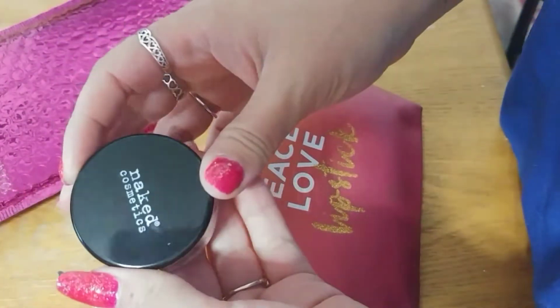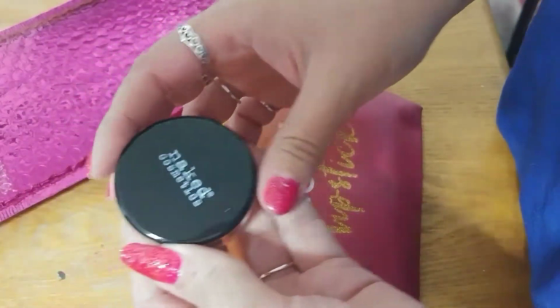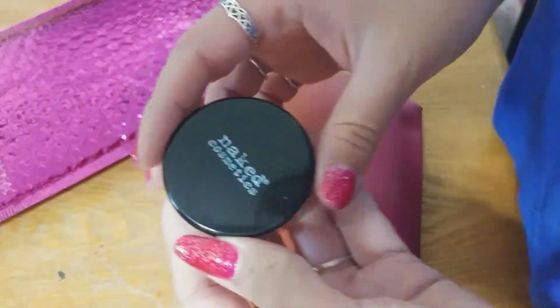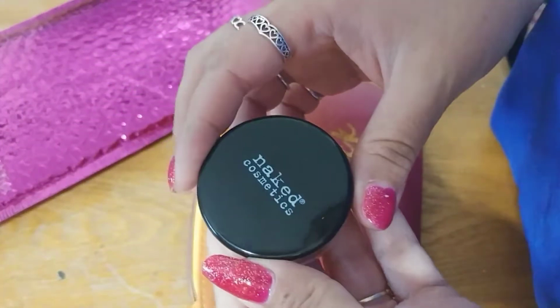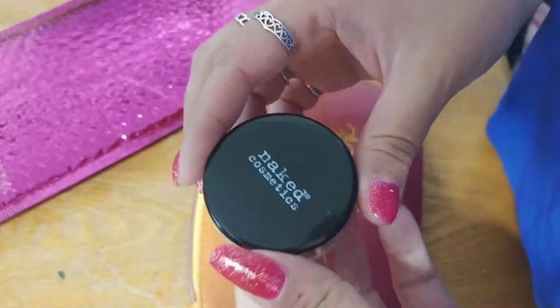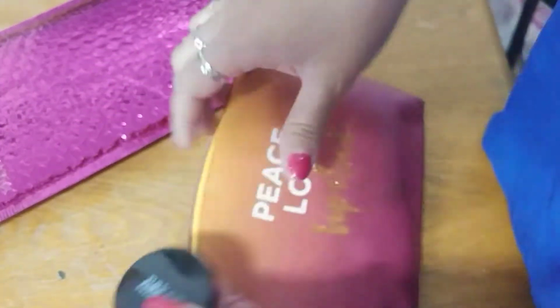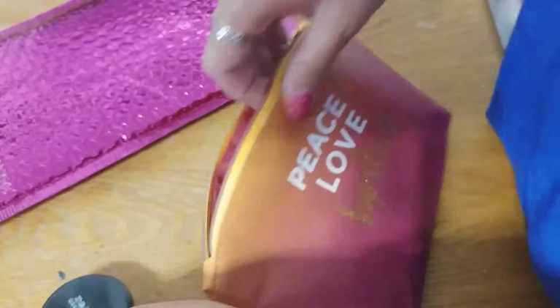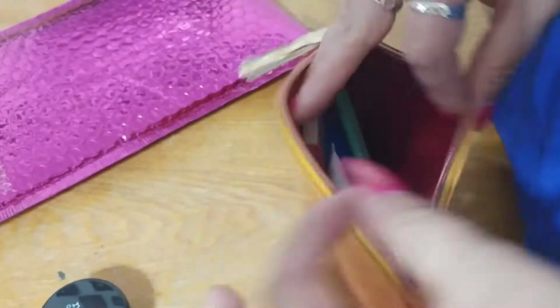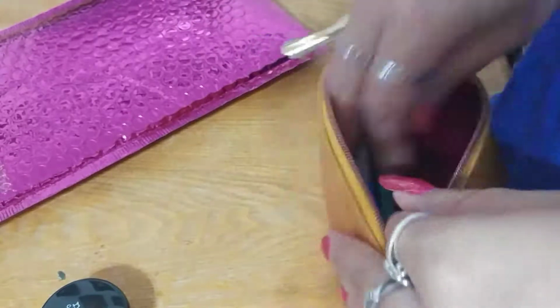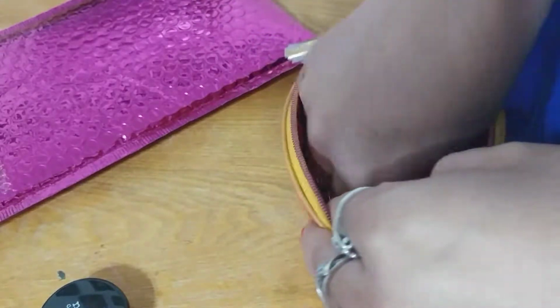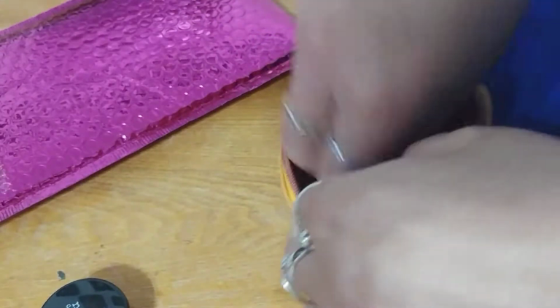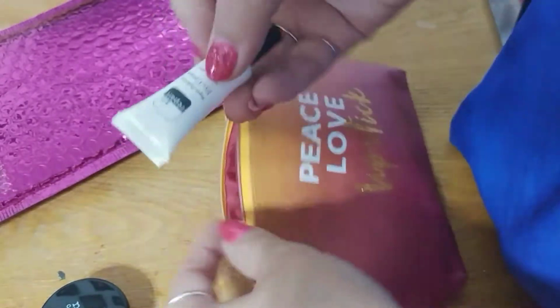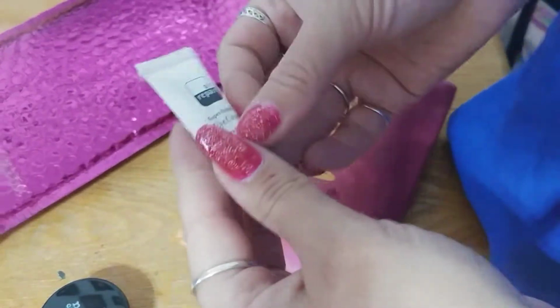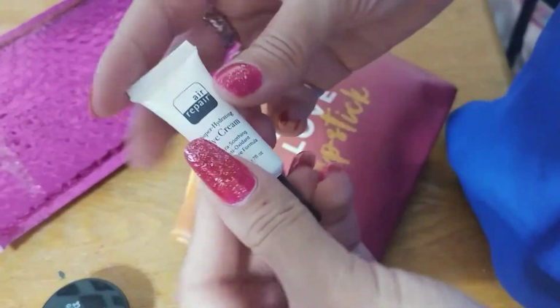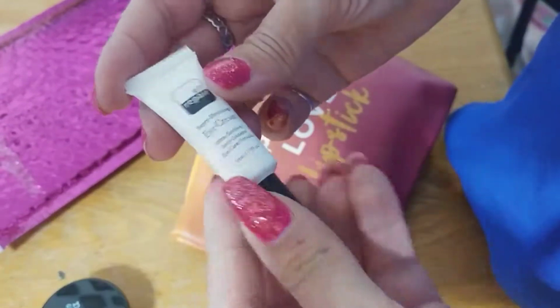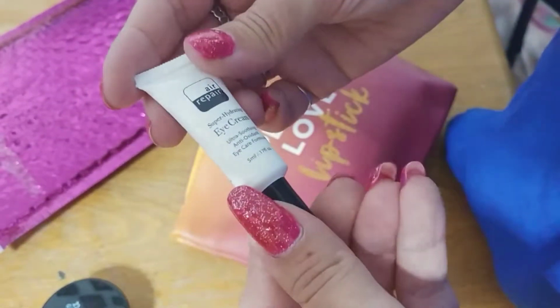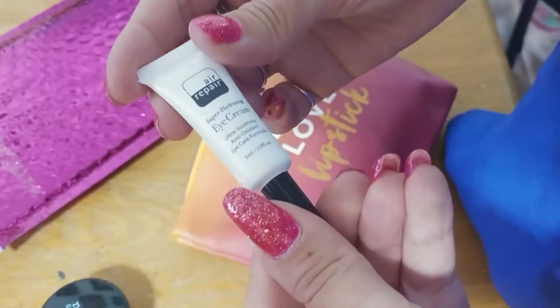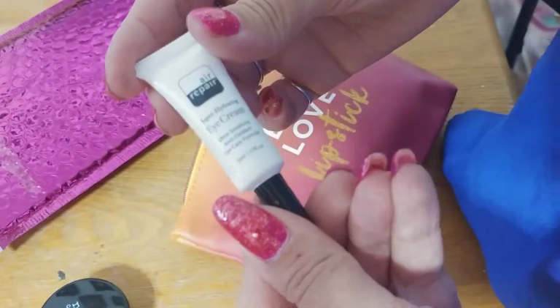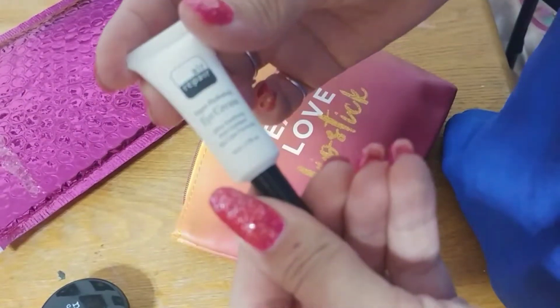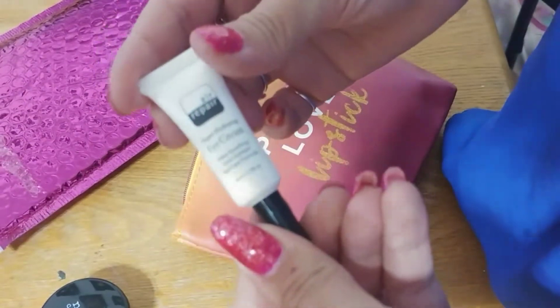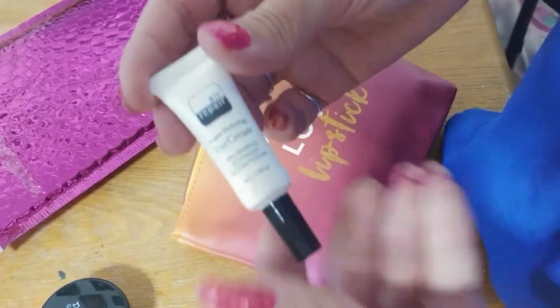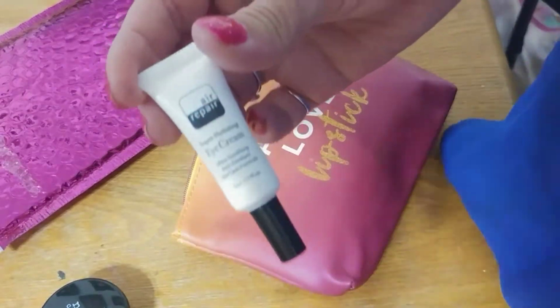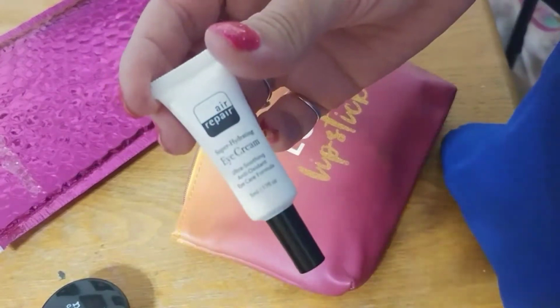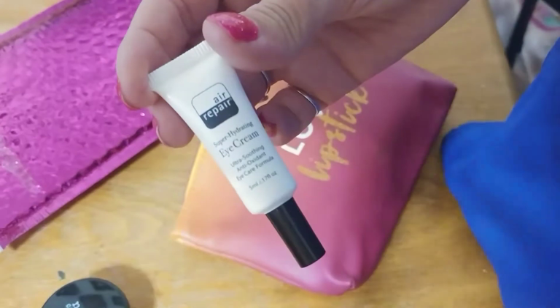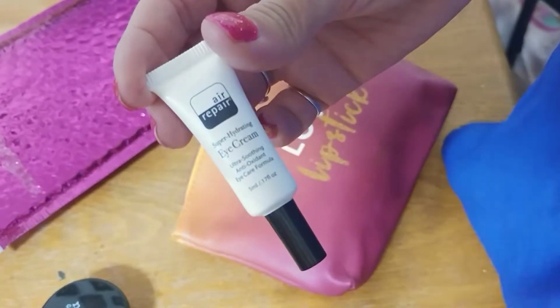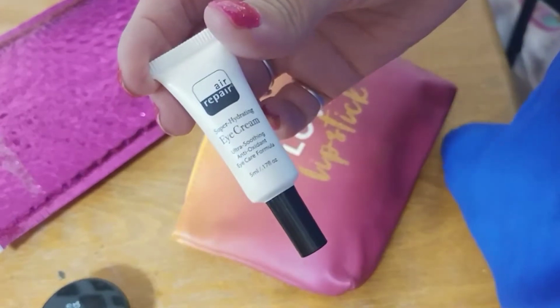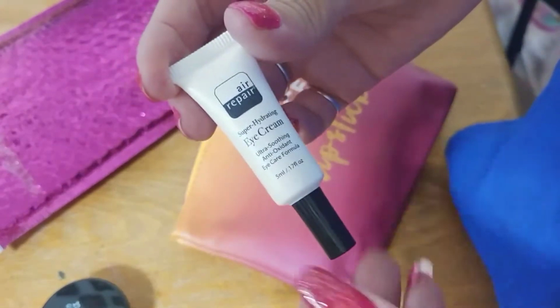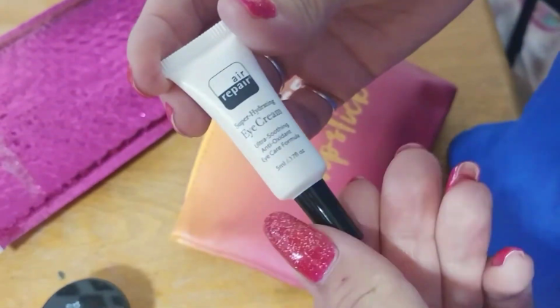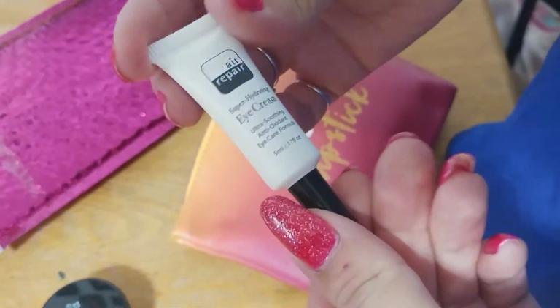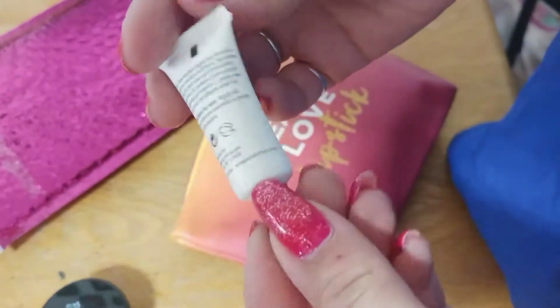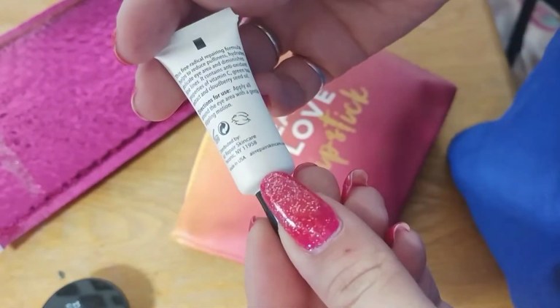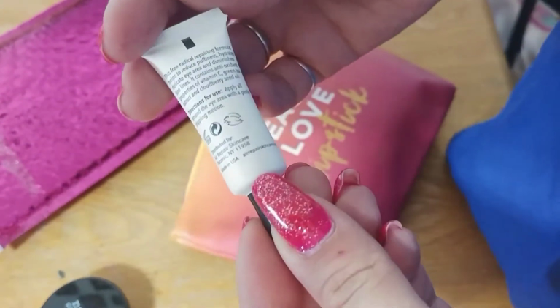This is the Translucent HD Finish Powder. Love that. This stuff is amazing. And then here we have some super hydrating eye cream from Air Repair.